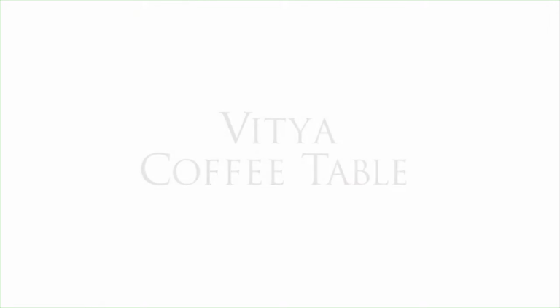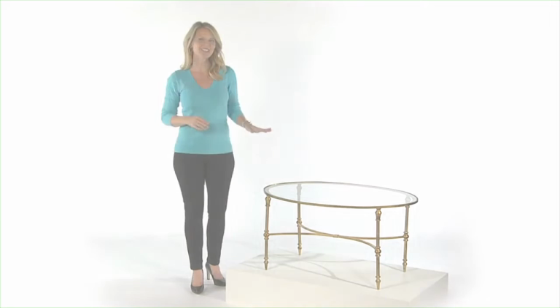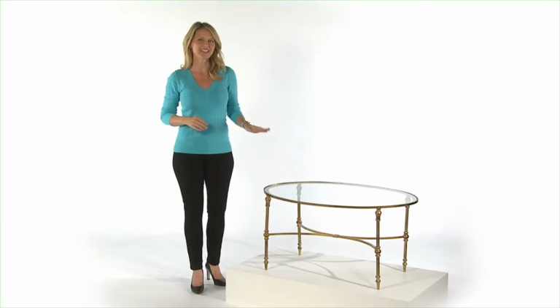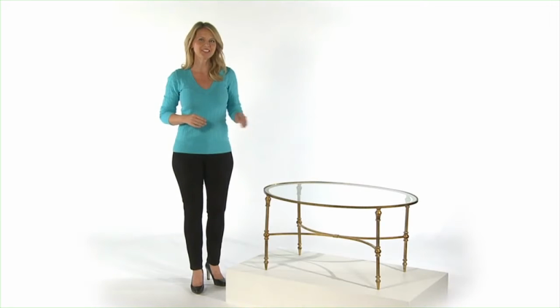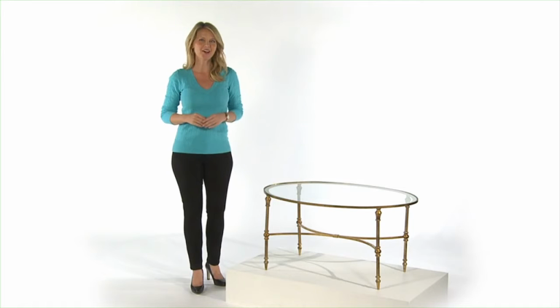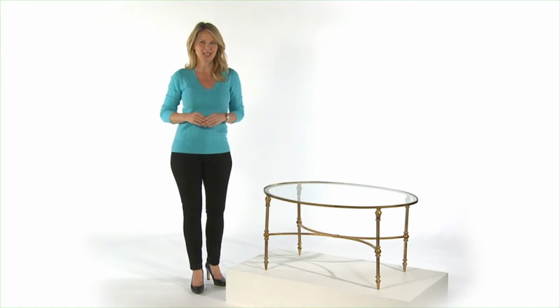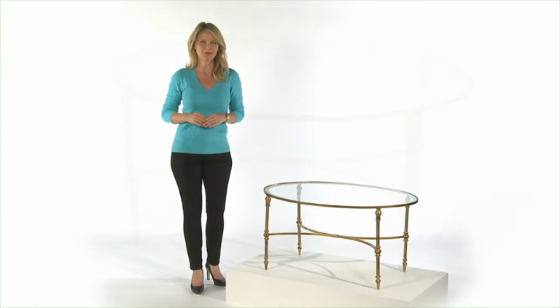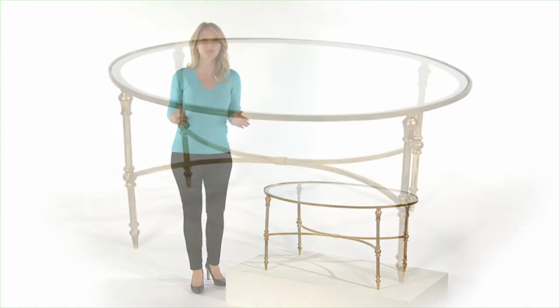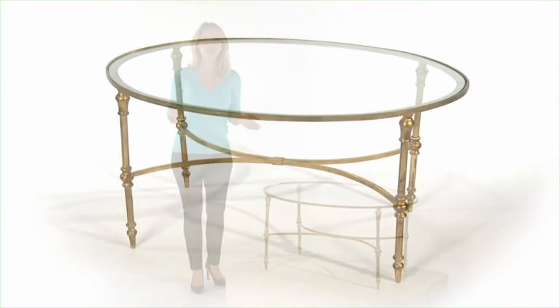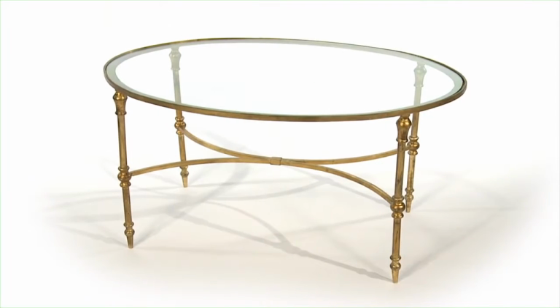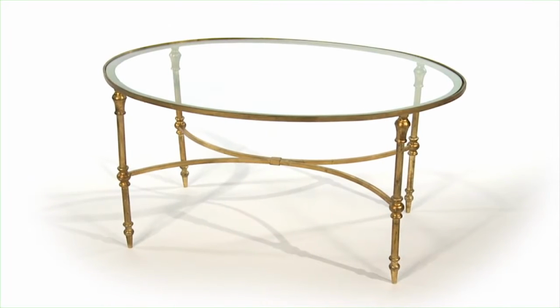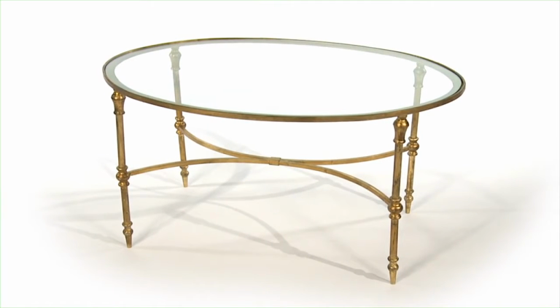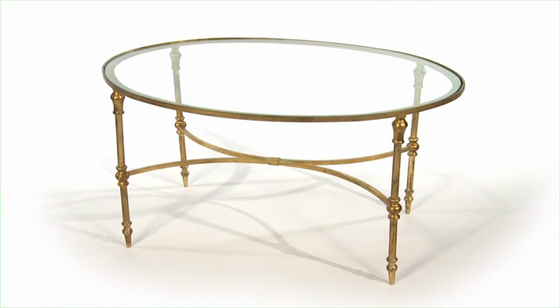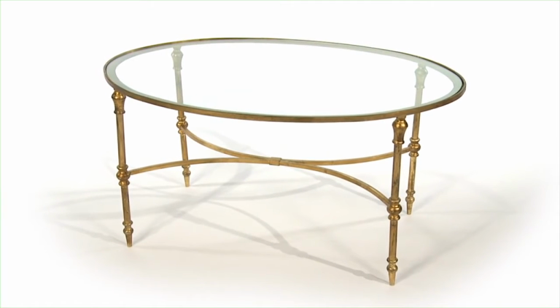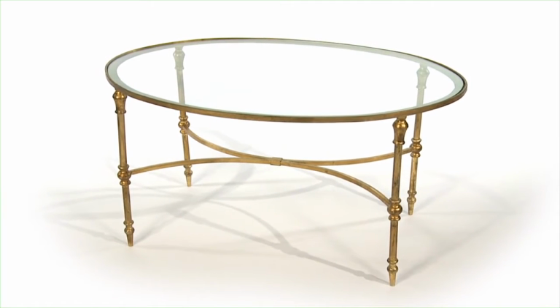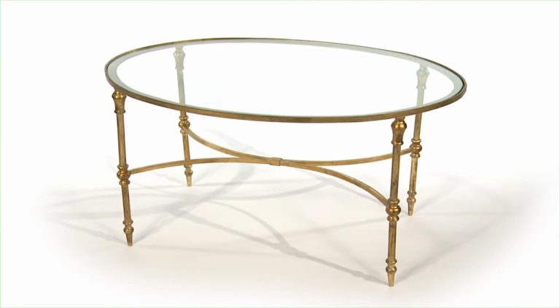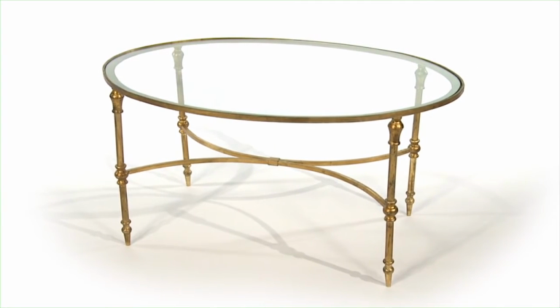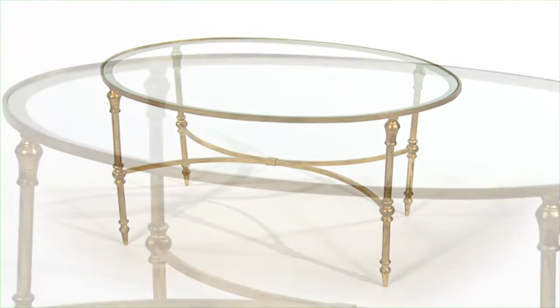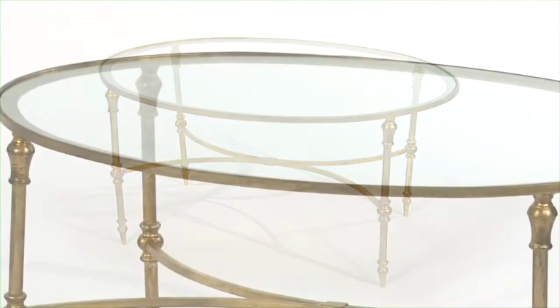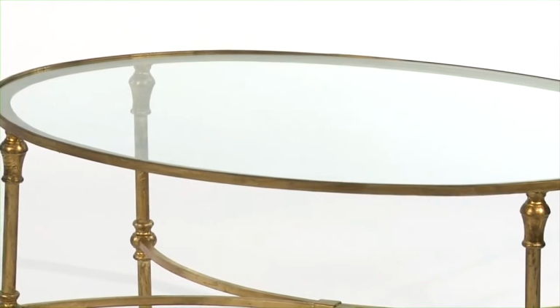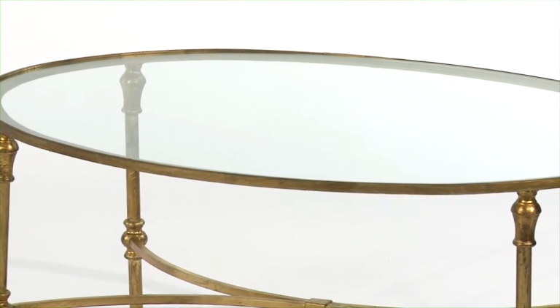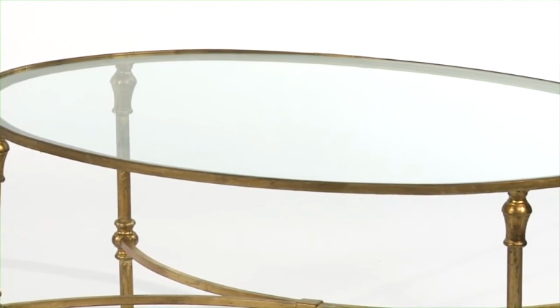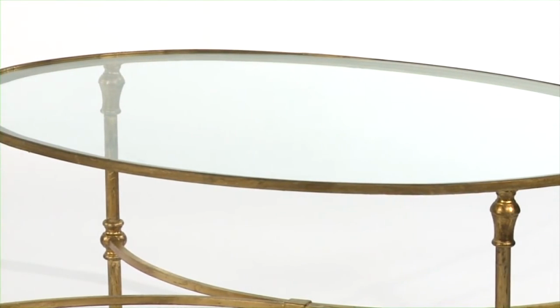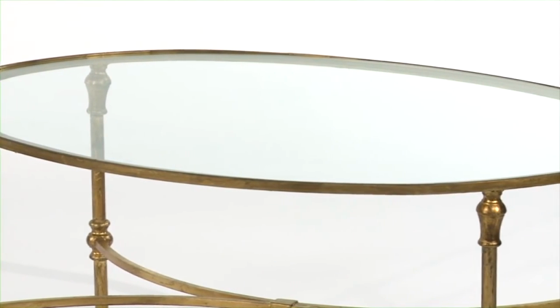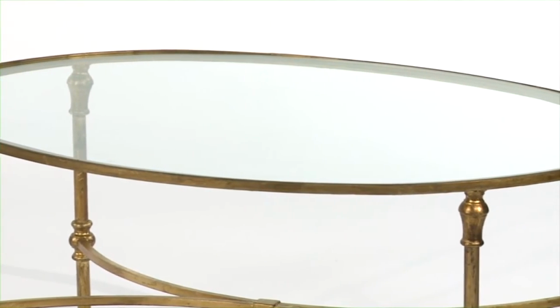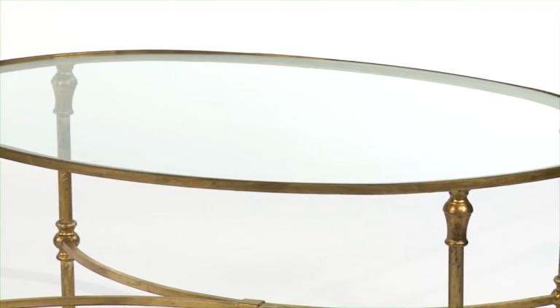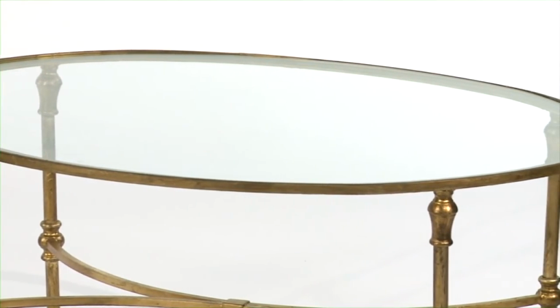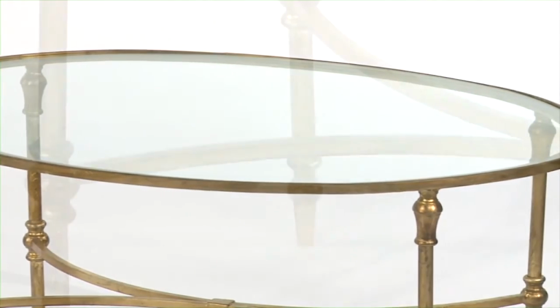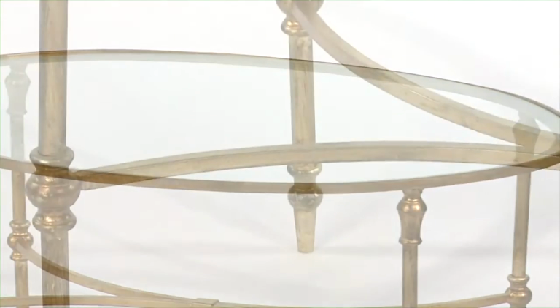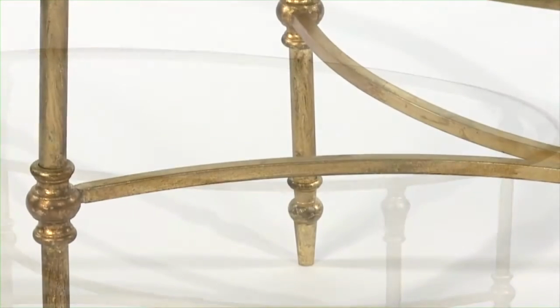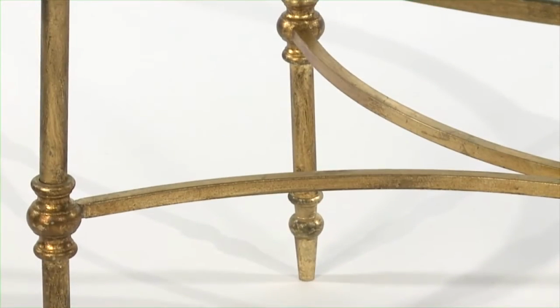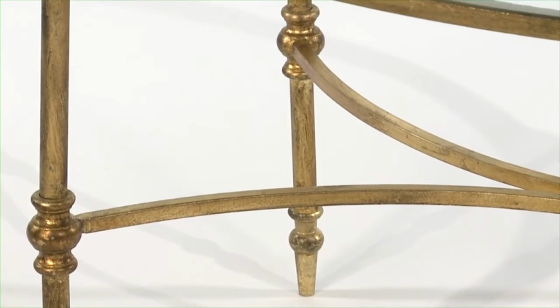Take a look at the Vitya coffee table. It's graceful in design, yet crafted from forged iron and sturdy tempered glass. I guess you could say it's the best of both worlds — beautiful and everlasting.